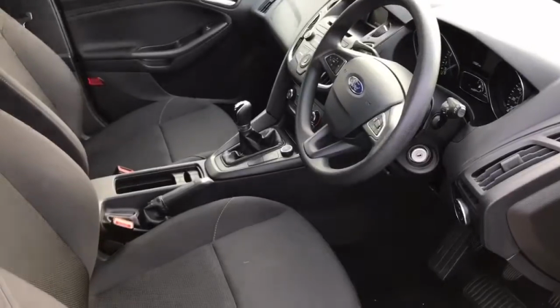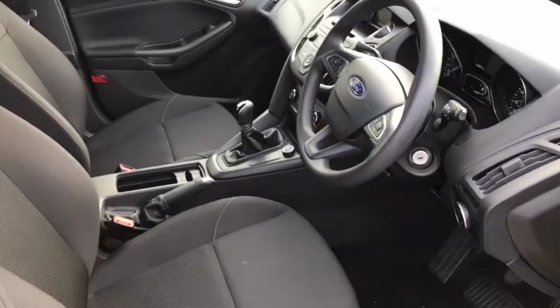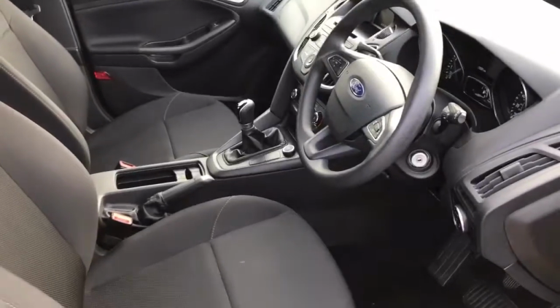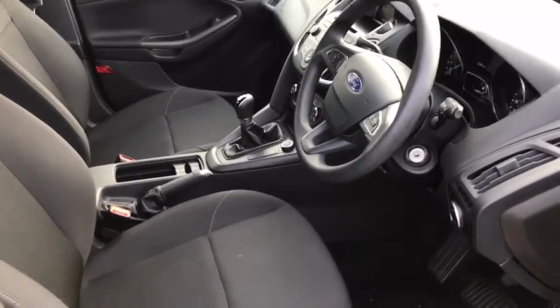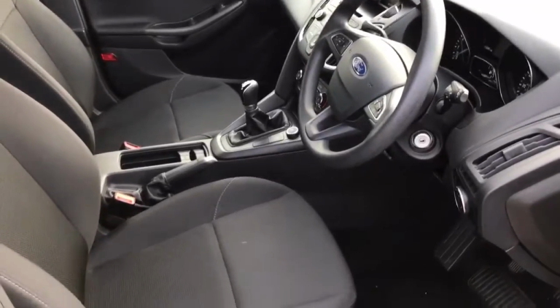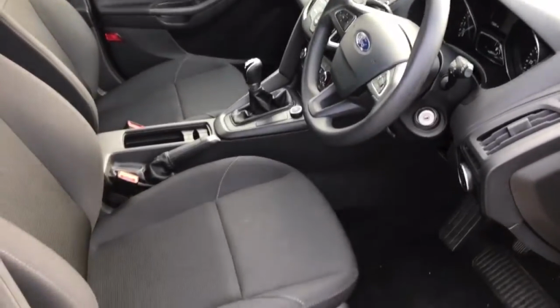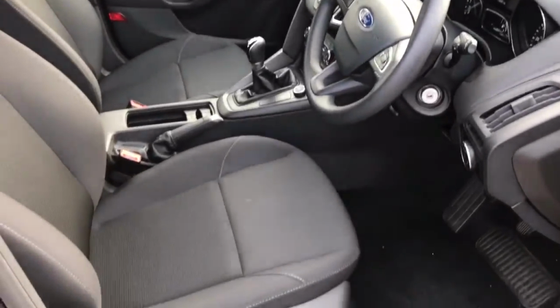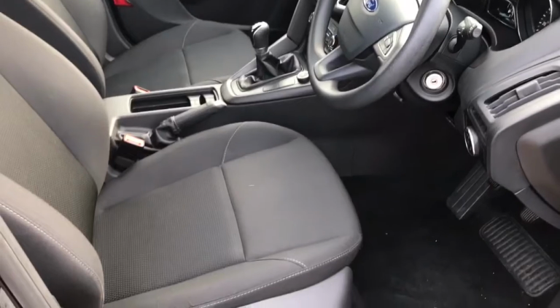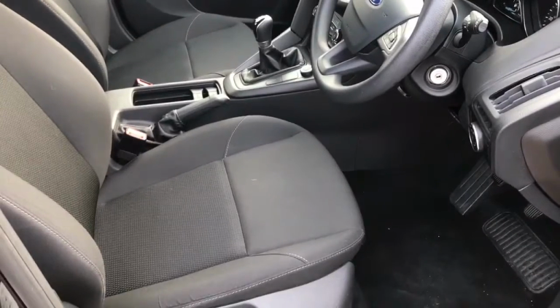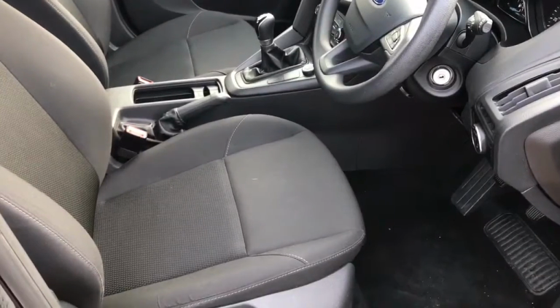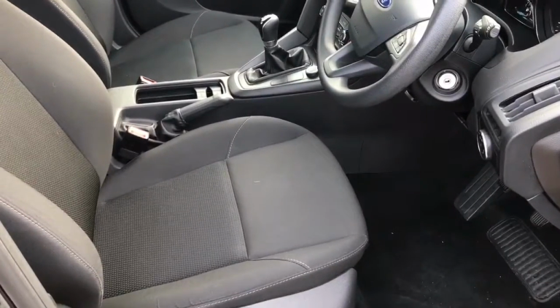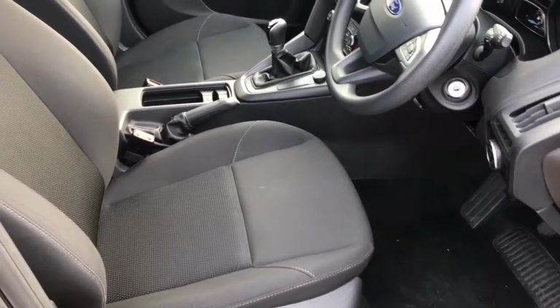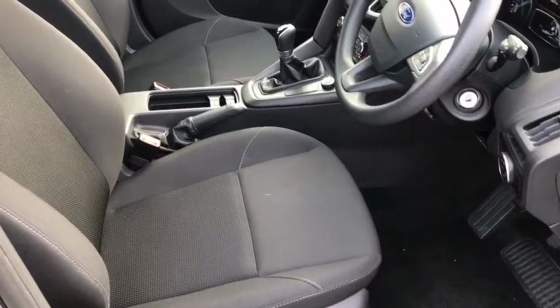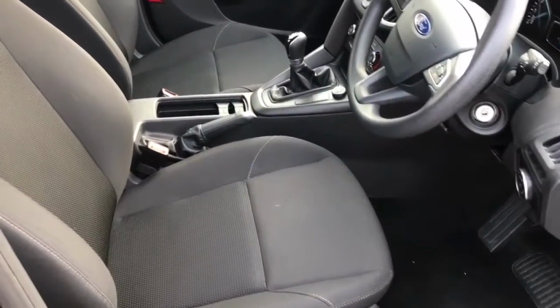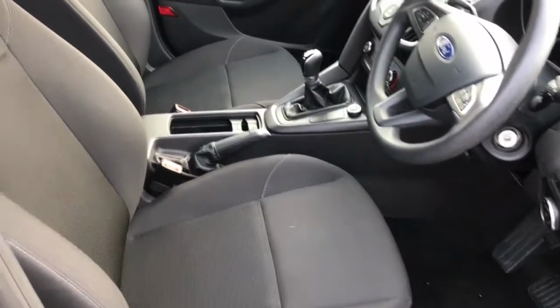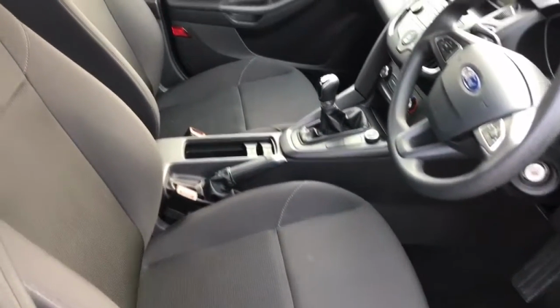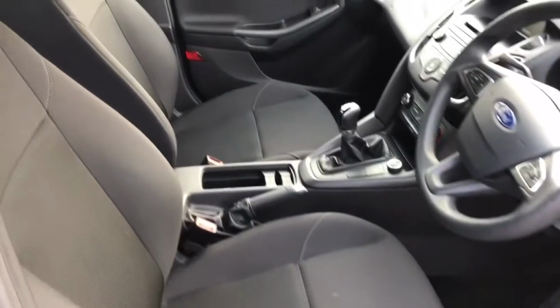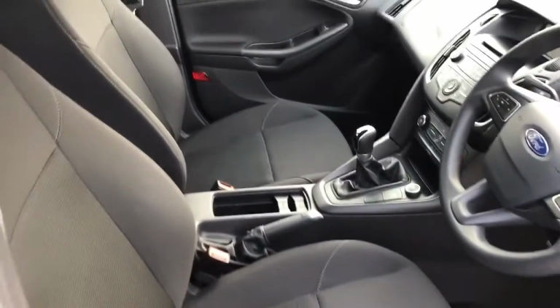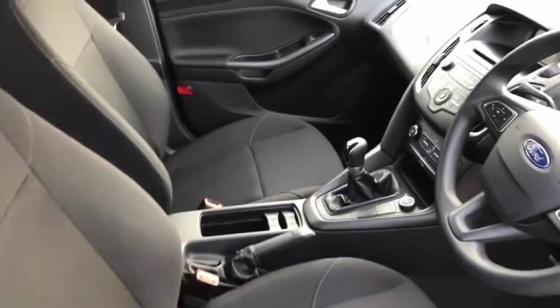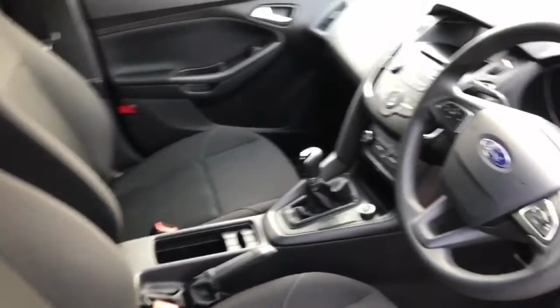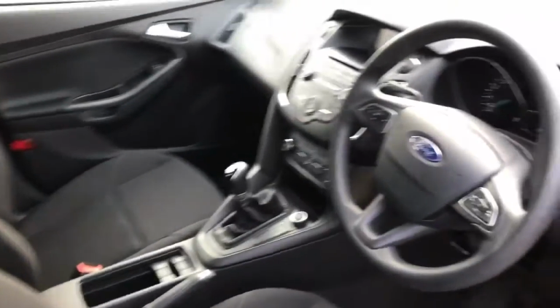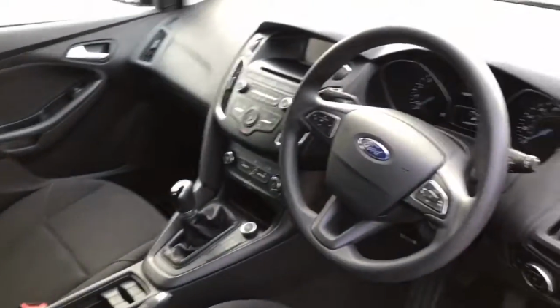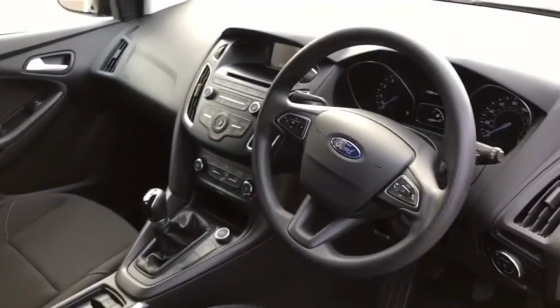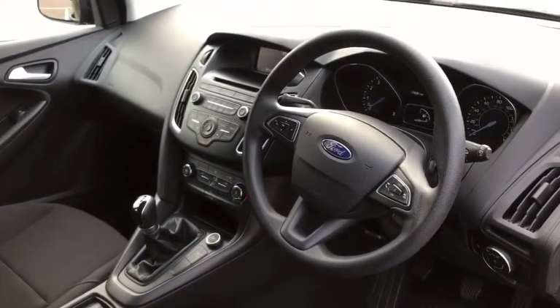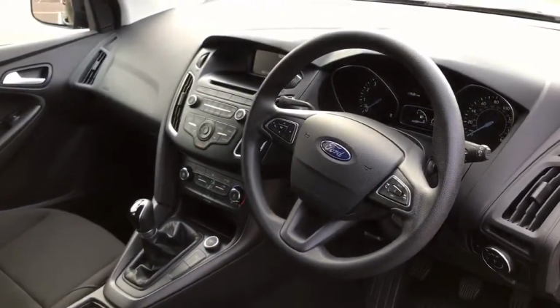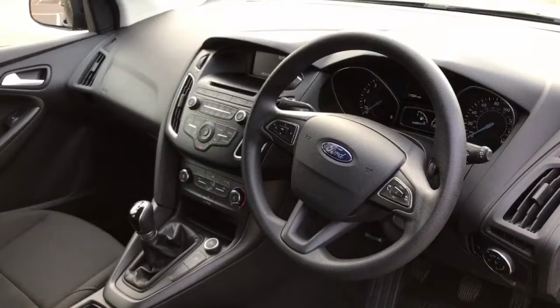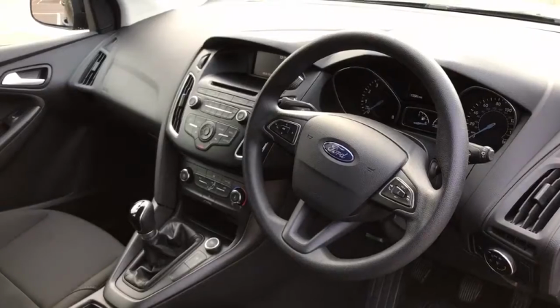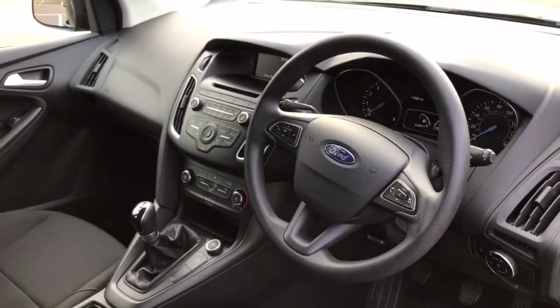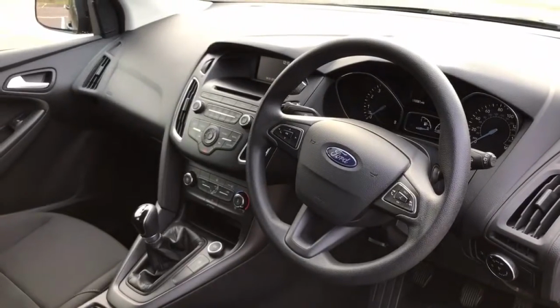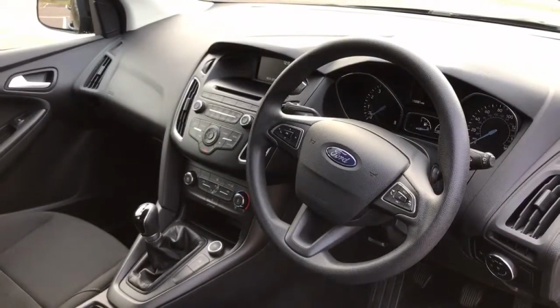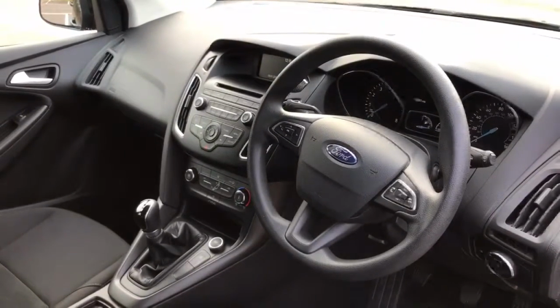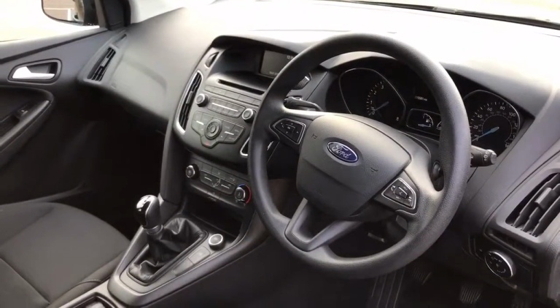Just briefly before I climb in, it's well worth seeing the interior from this exterior point of view. The seats are in lovely condition and there's plenty to run through on the dashboard as well, so let's hop in and do that right now.